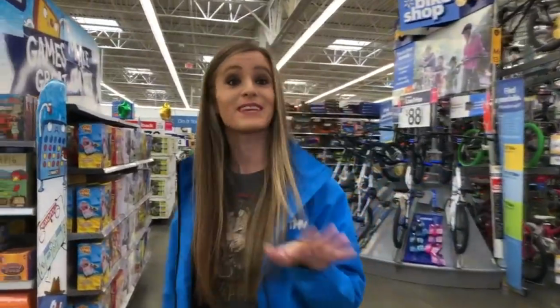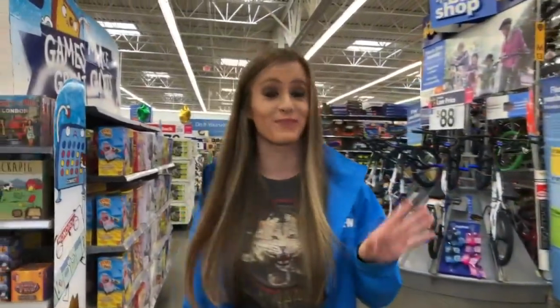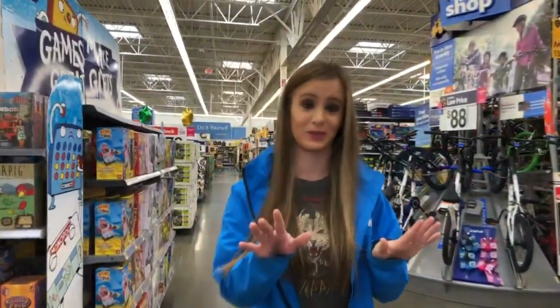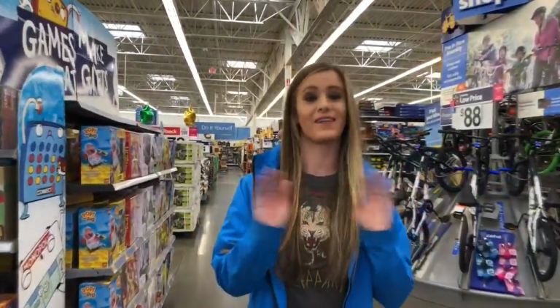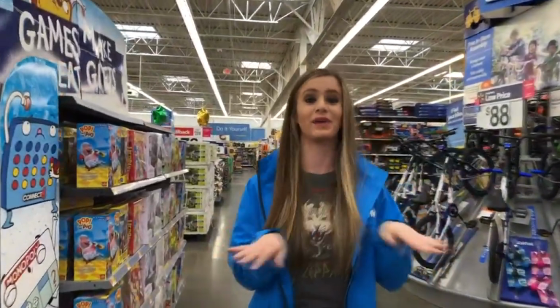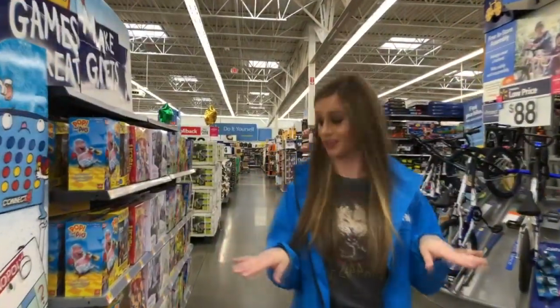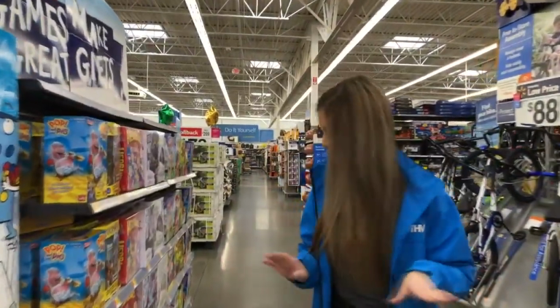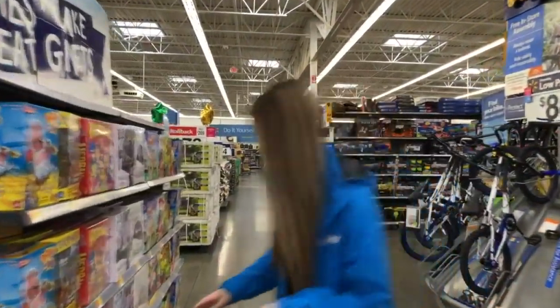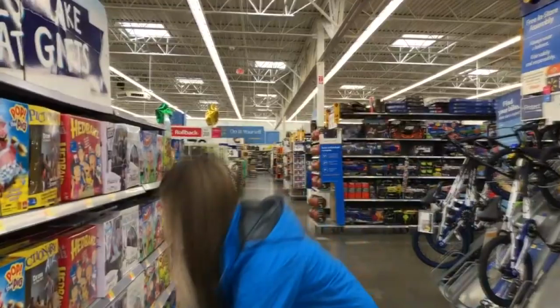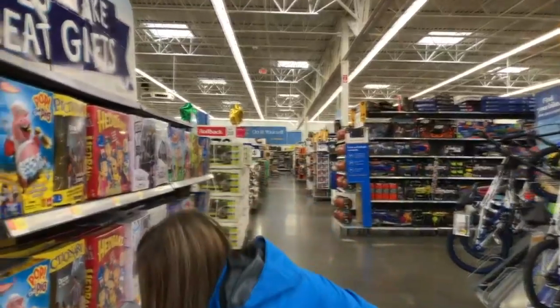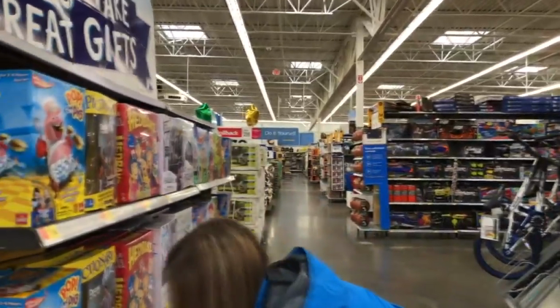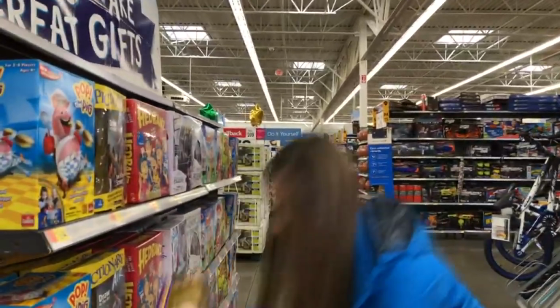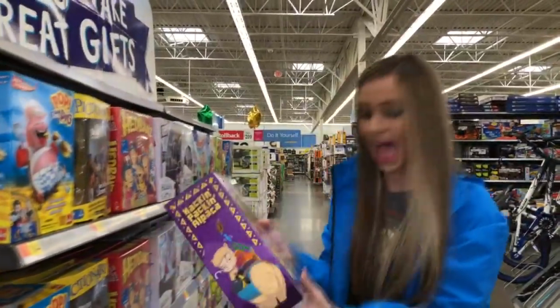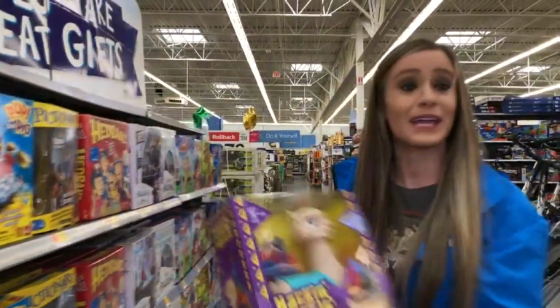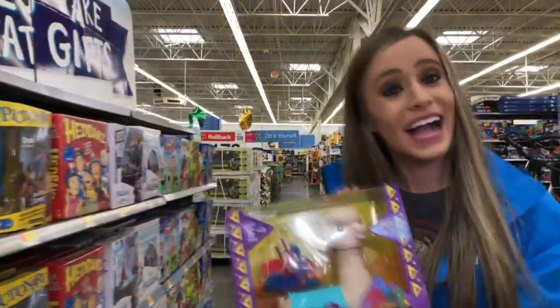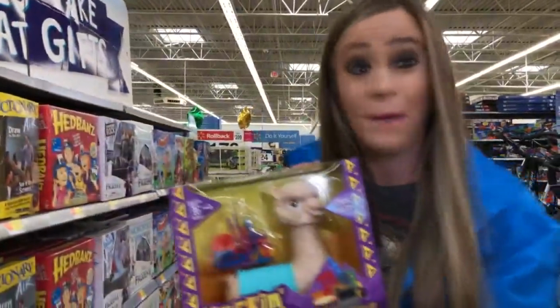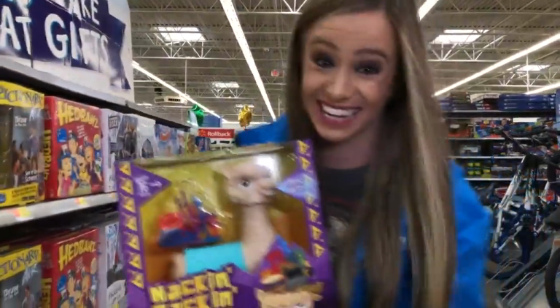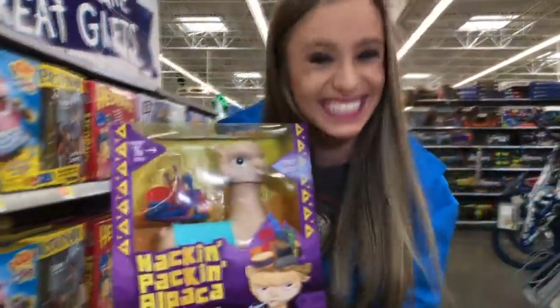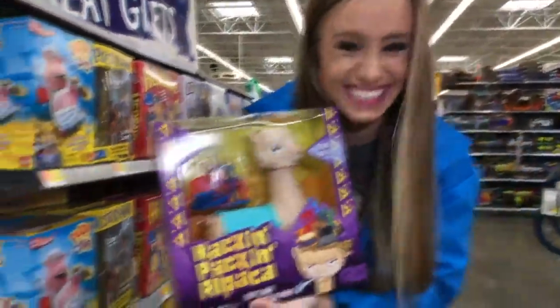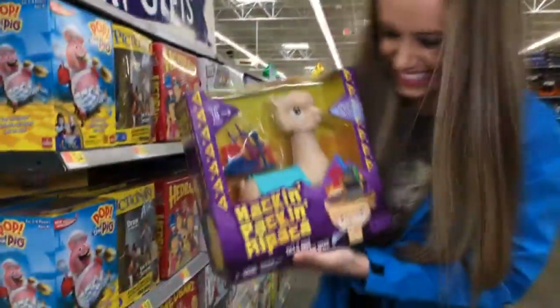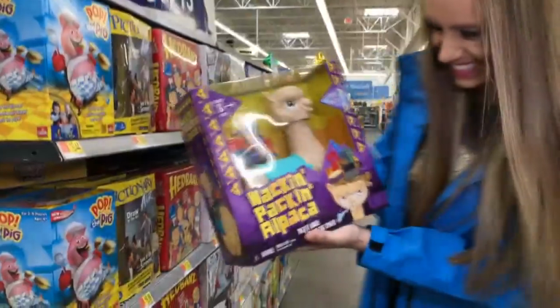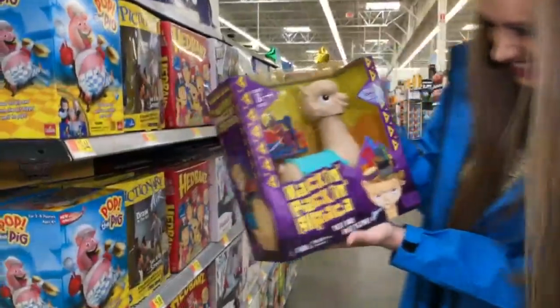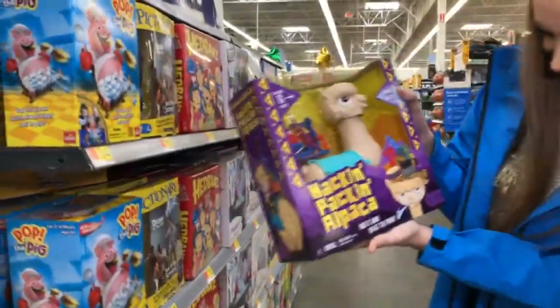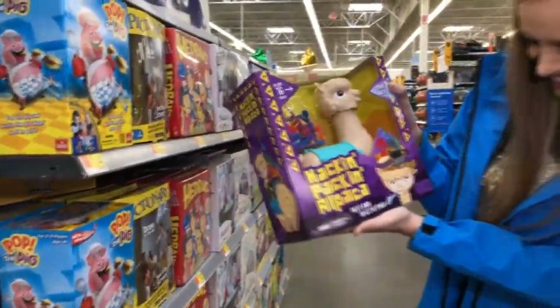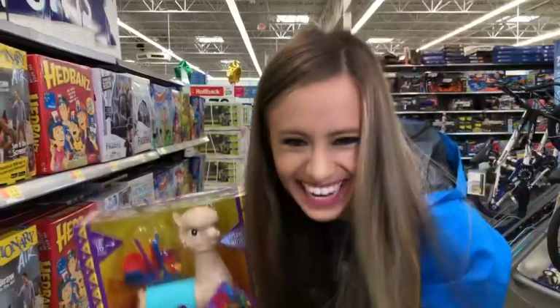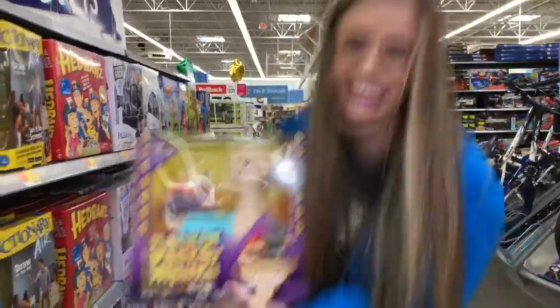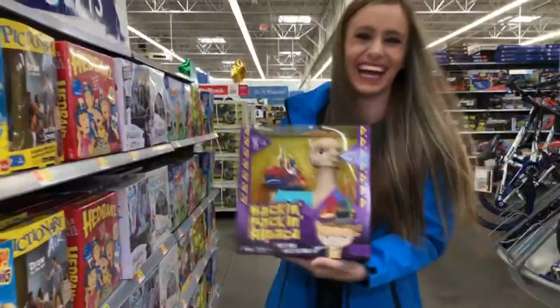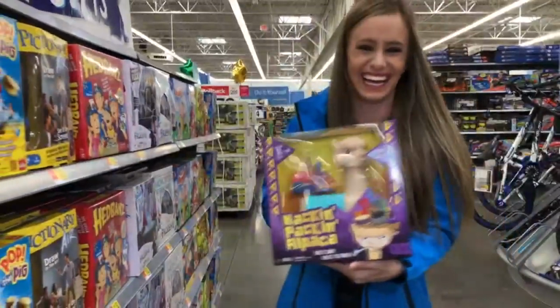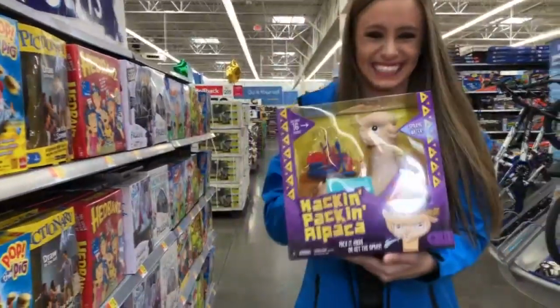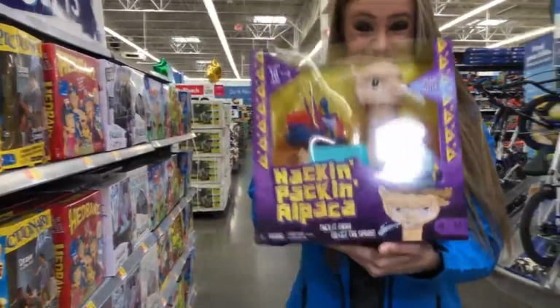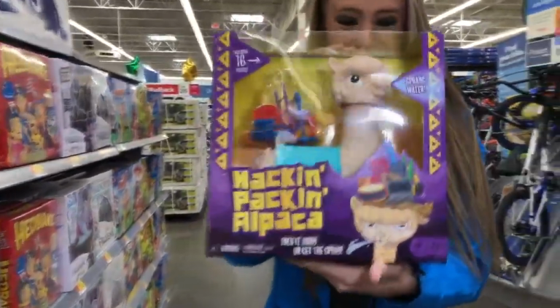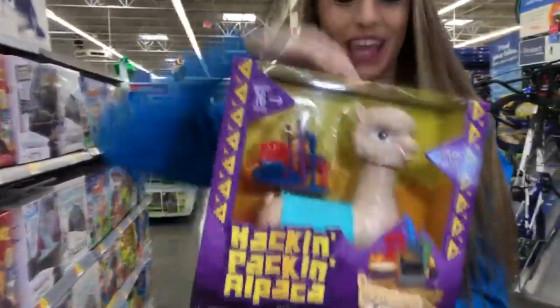Morgan, specifically for you, I have the best gift. Are you ready for this? It's a hackin' packin' alpaca. That's so cool! Mom, you said you wanted Christmas ideas — there it is.